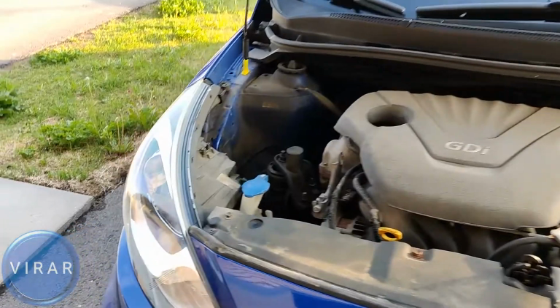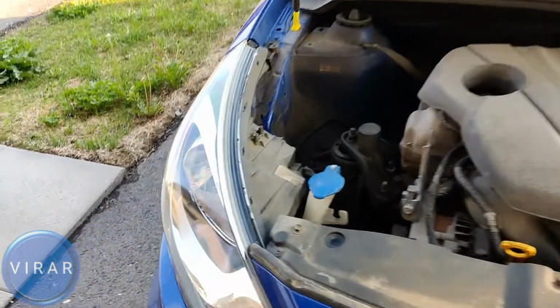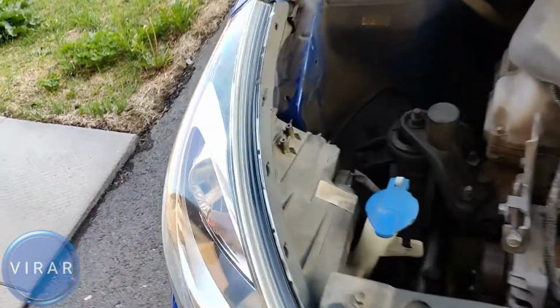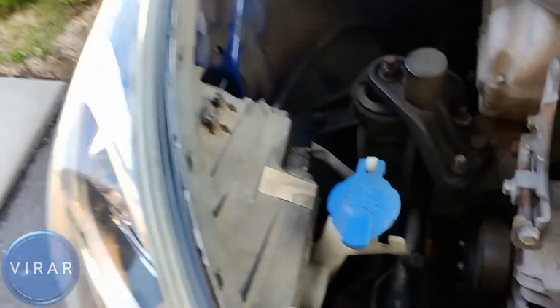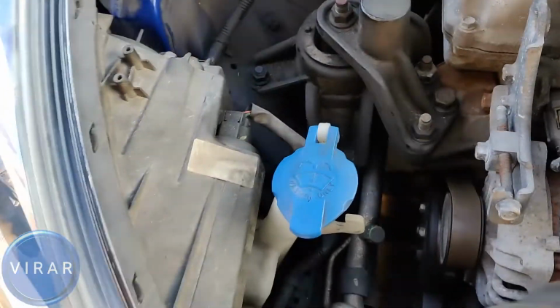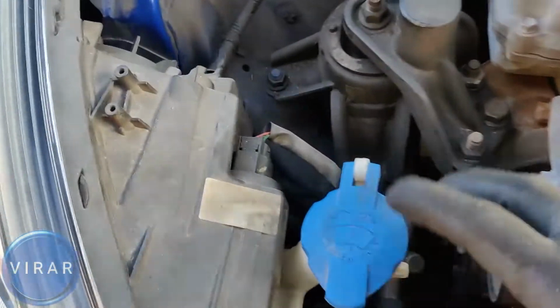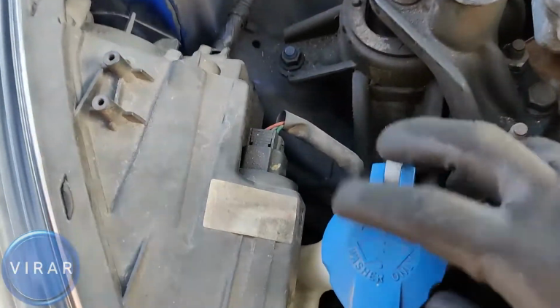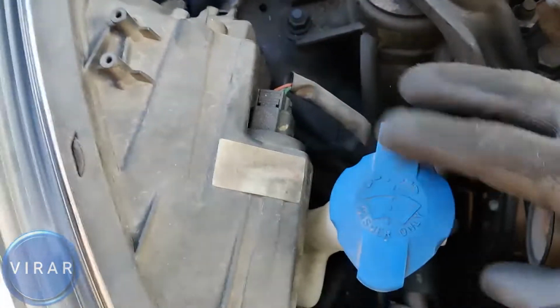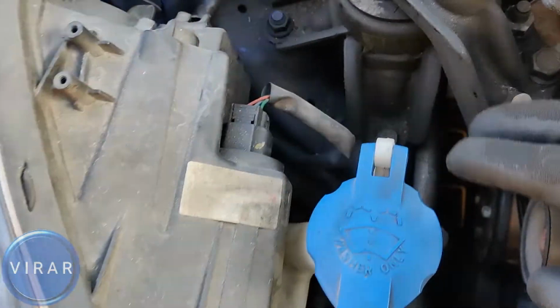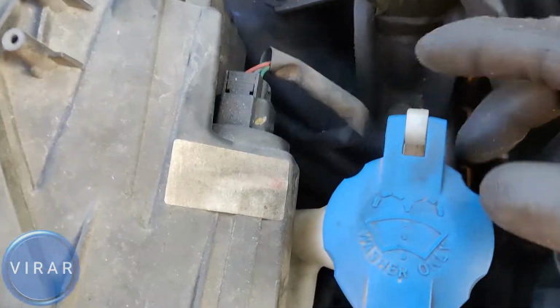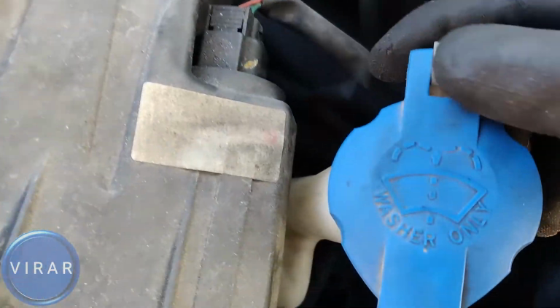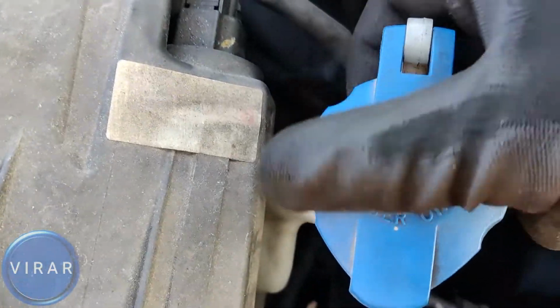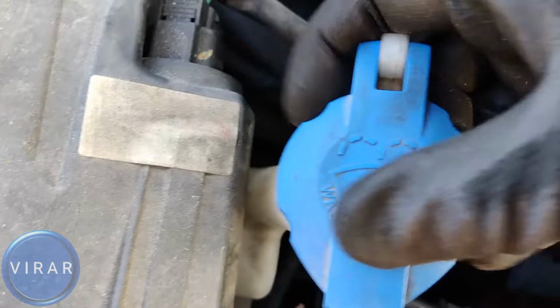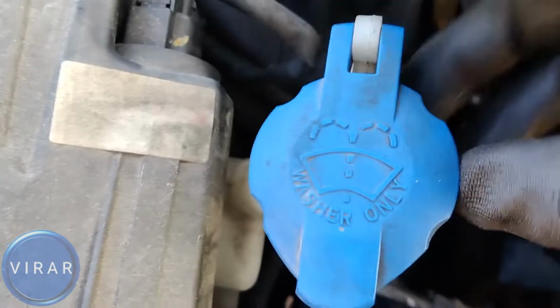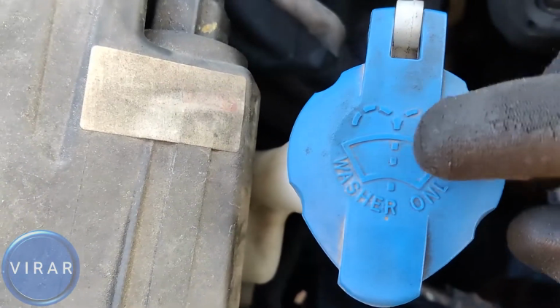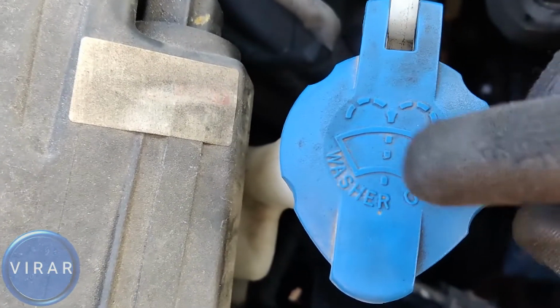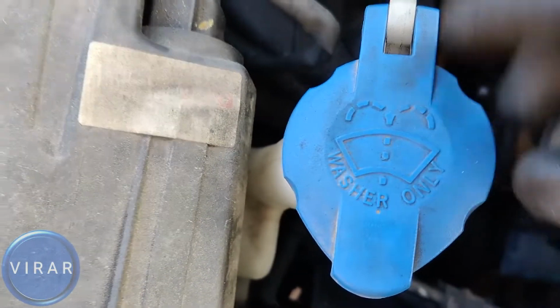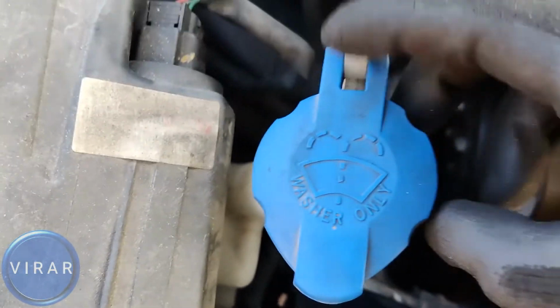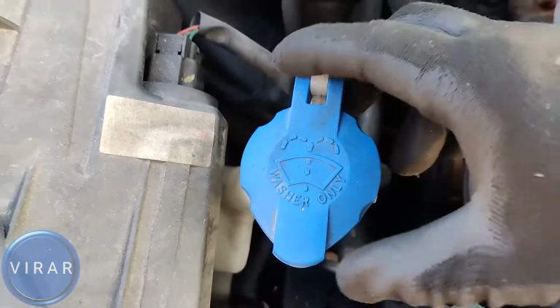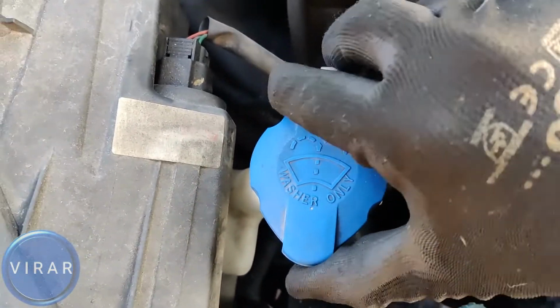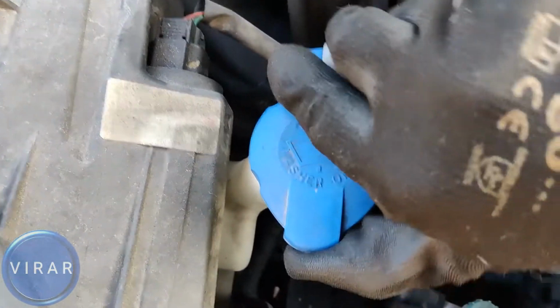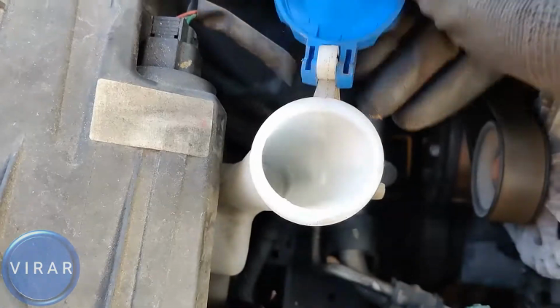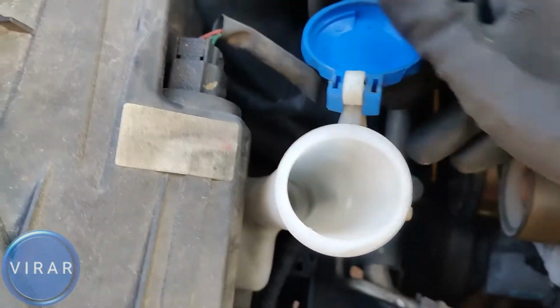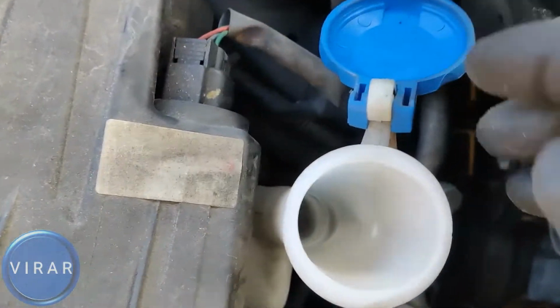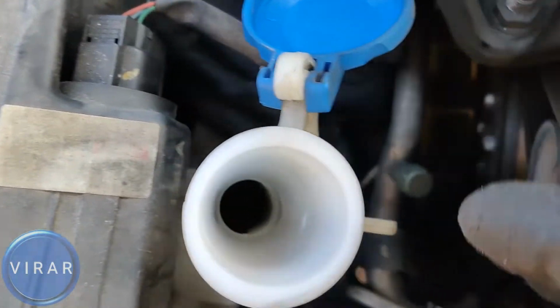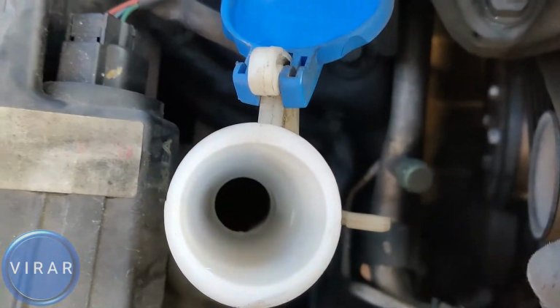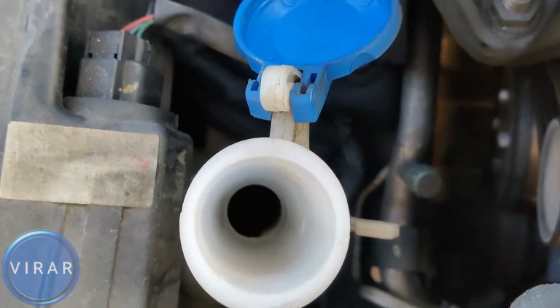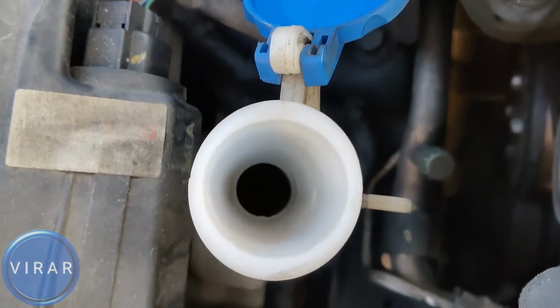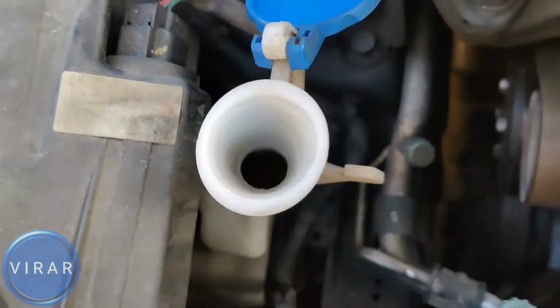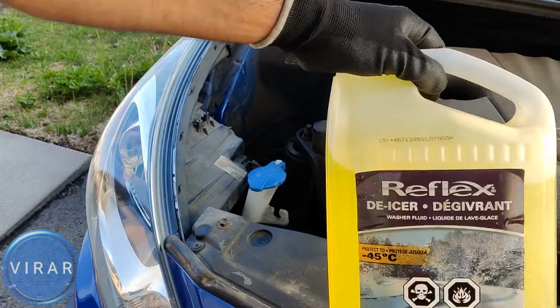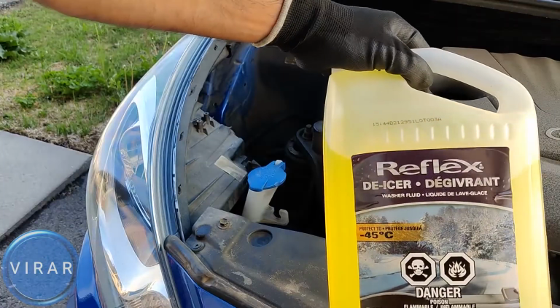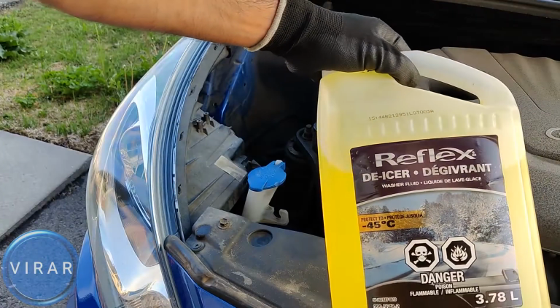Now once the hood is open, right there — the reservoir with the blue cap on it, that's the one. It even says it on it: washer only. That's where we fill up the fluid. So pop that cap up.